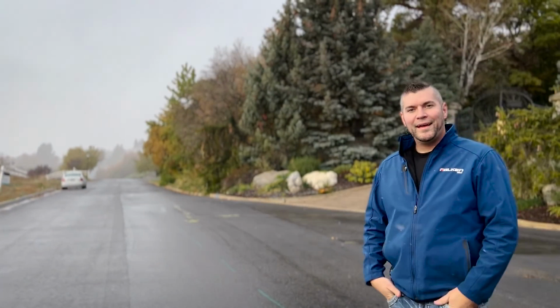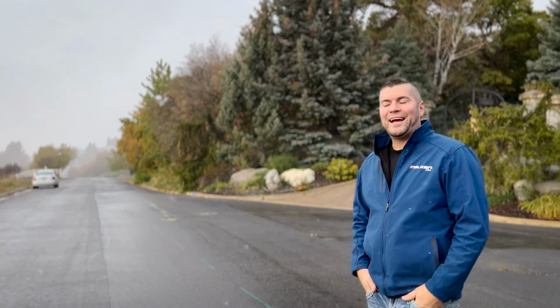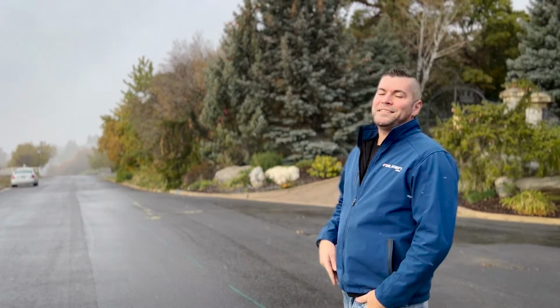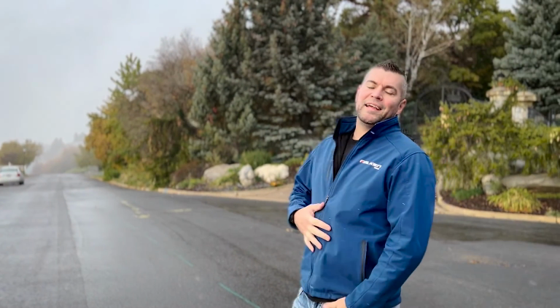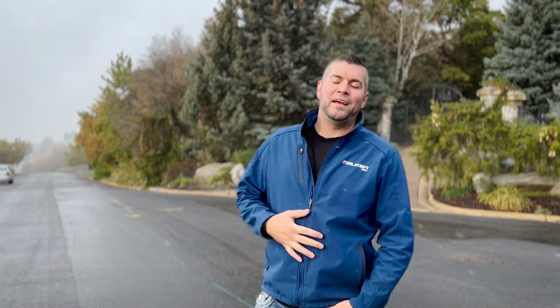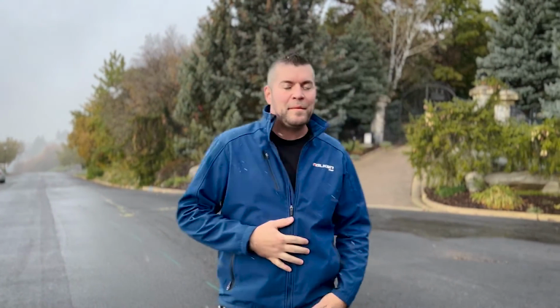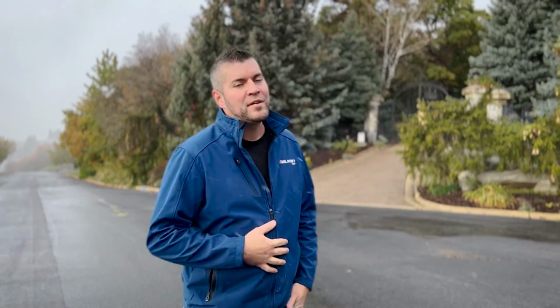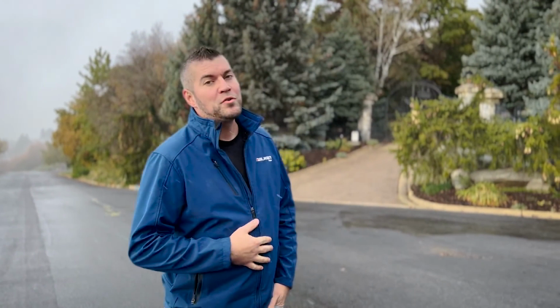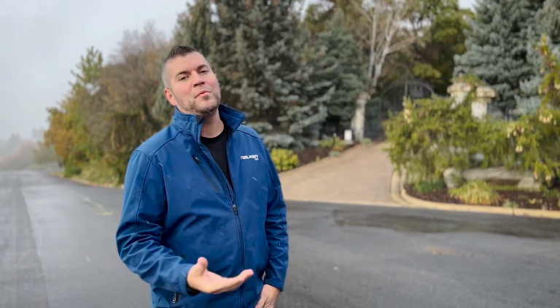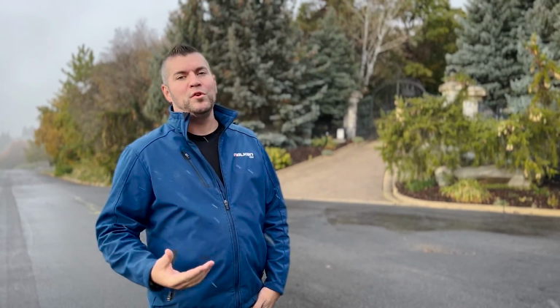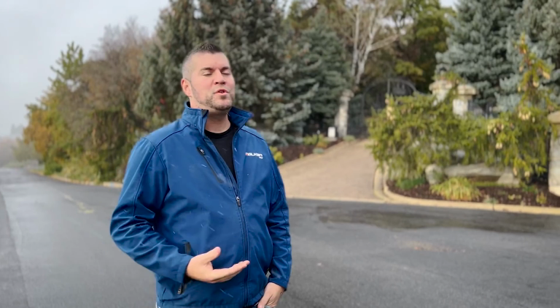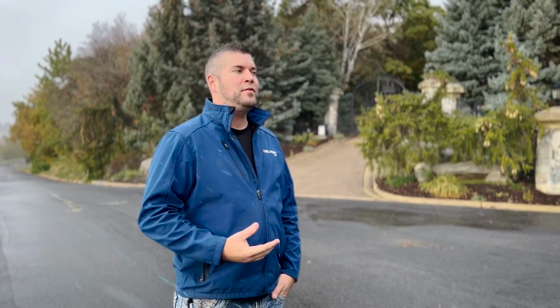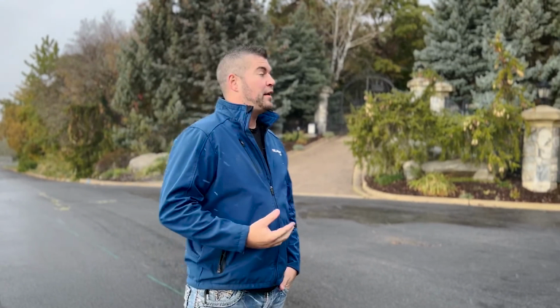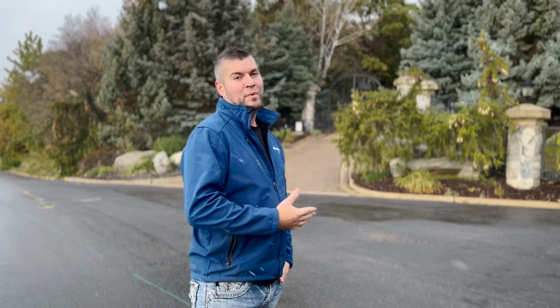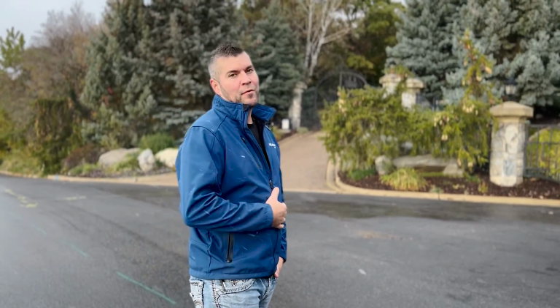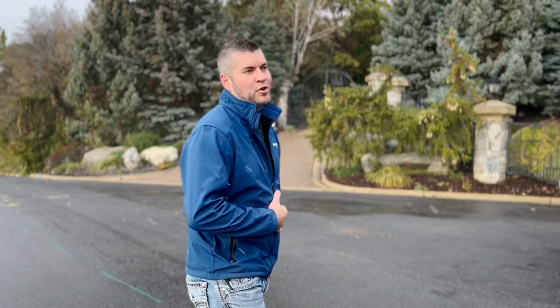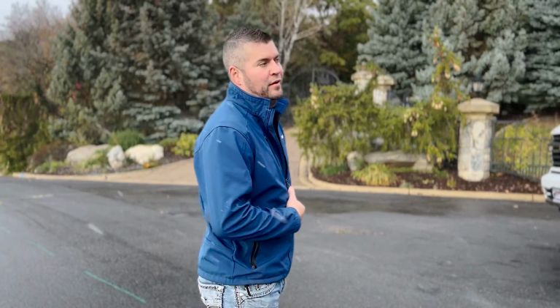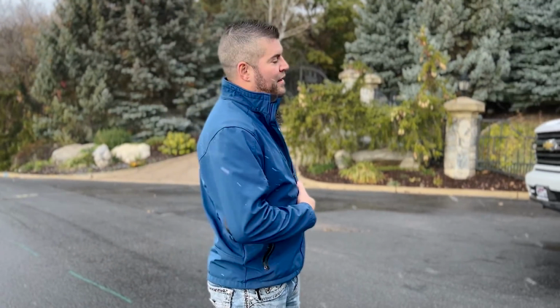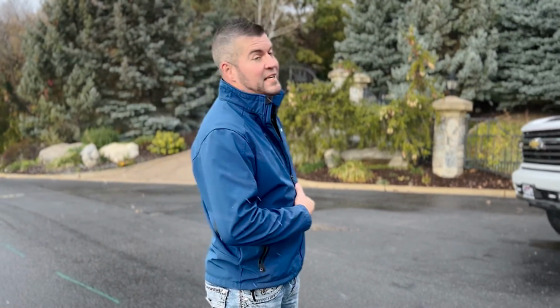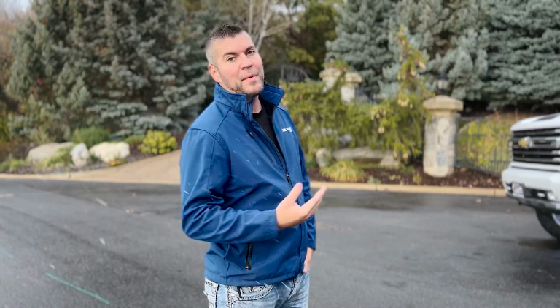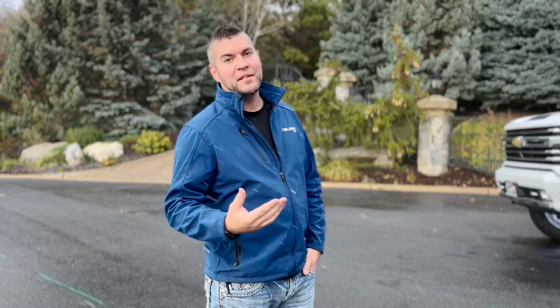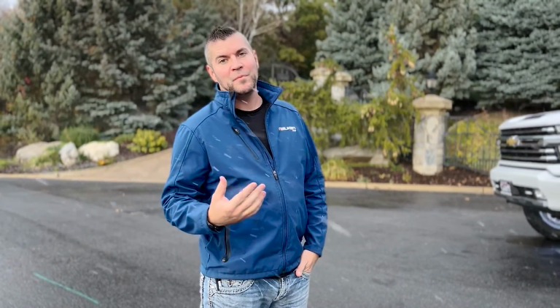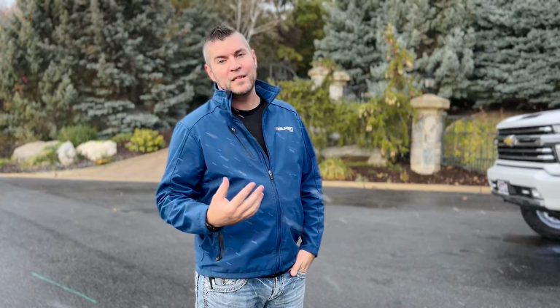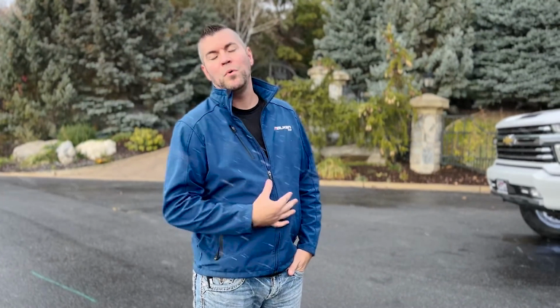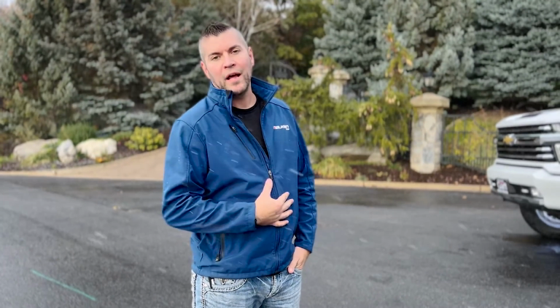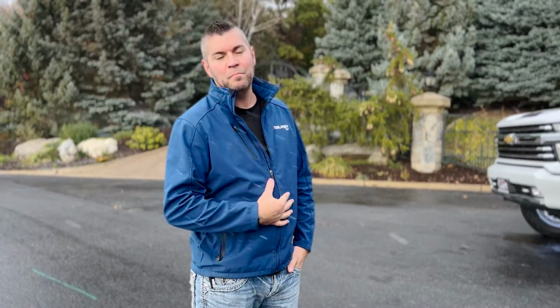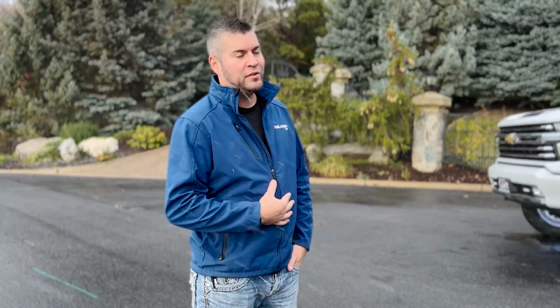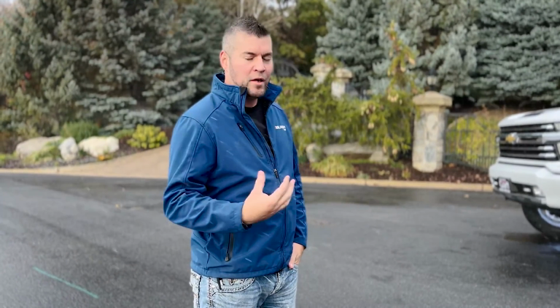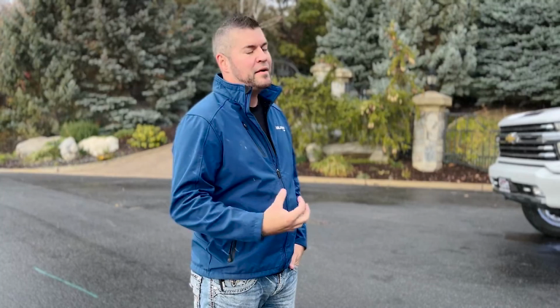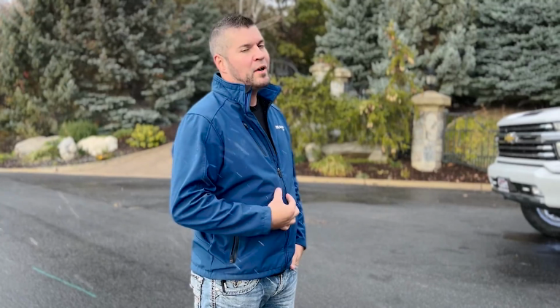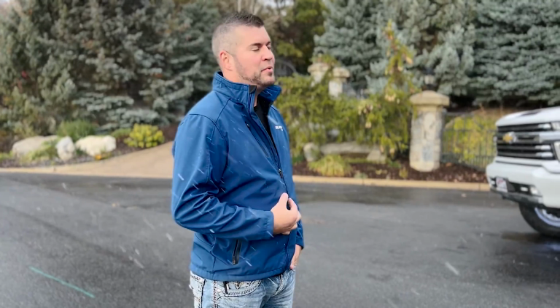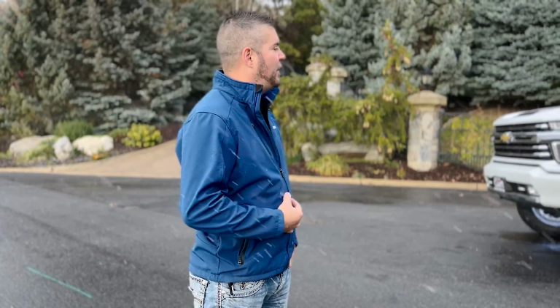Hey guys, Zach again from Fat Bob's Garage. Welcome to our YouTube channel. We've got a new build I want to show you. I'm excited about this one because it's one that I helped build and helped put together.